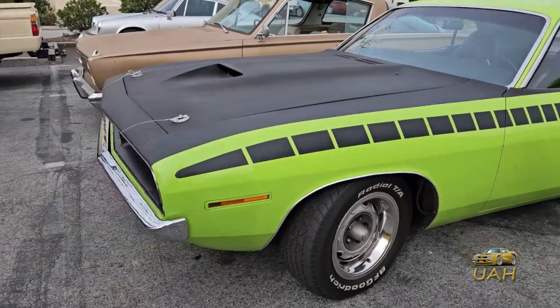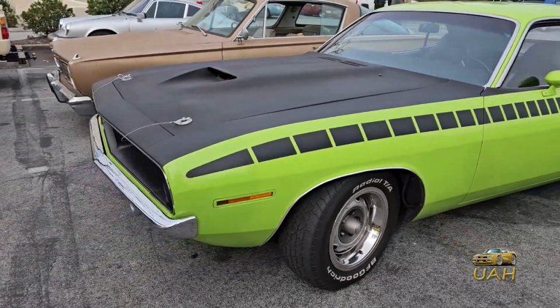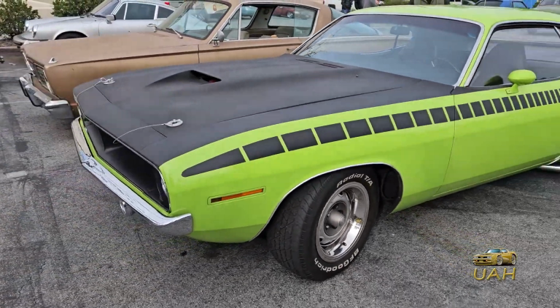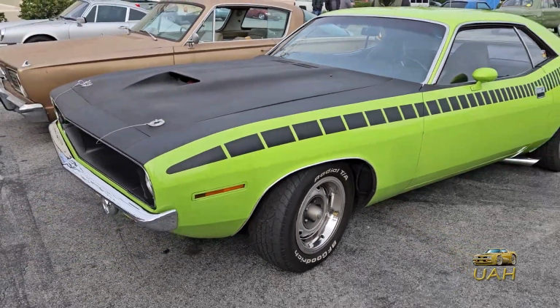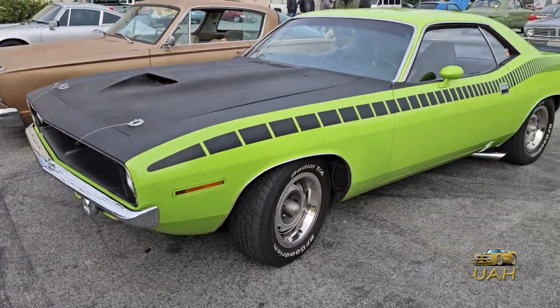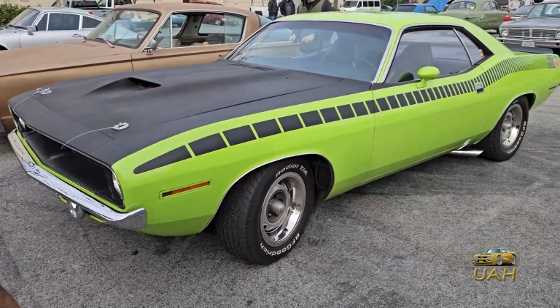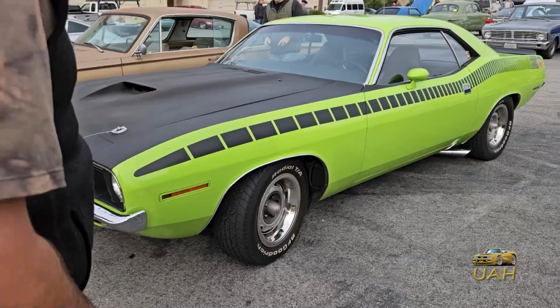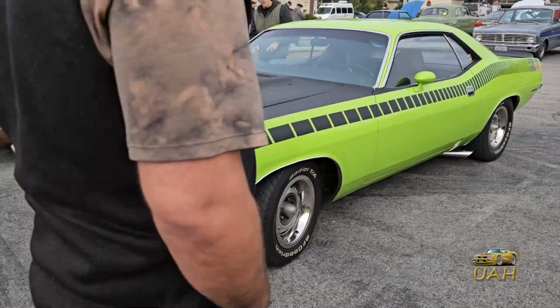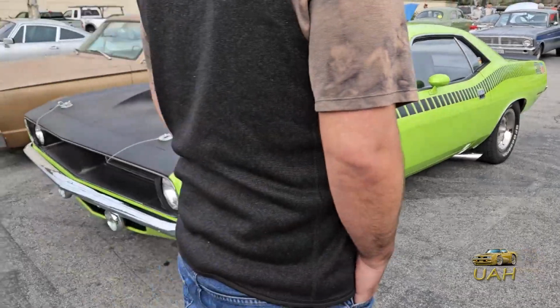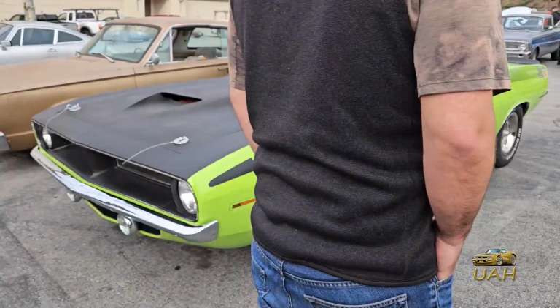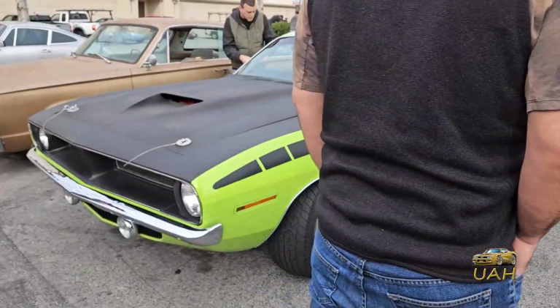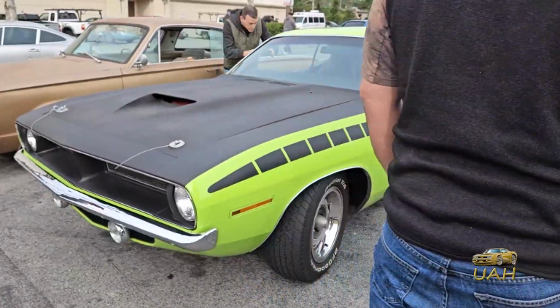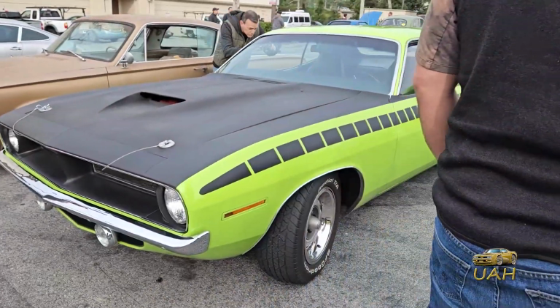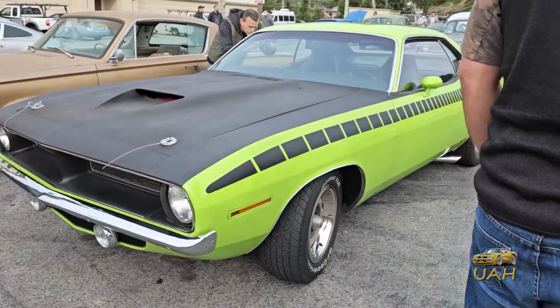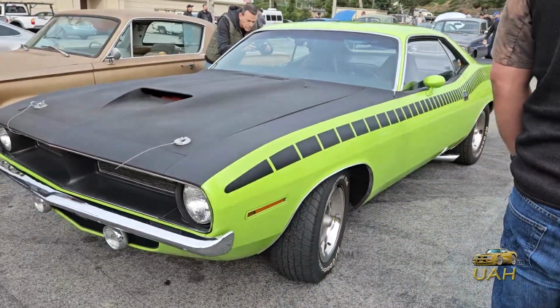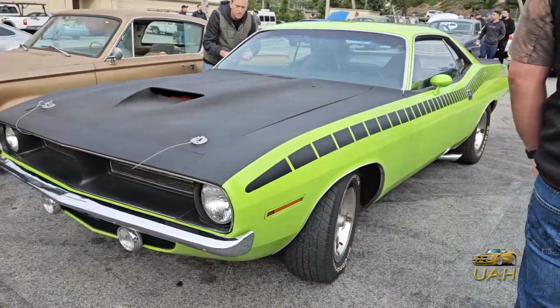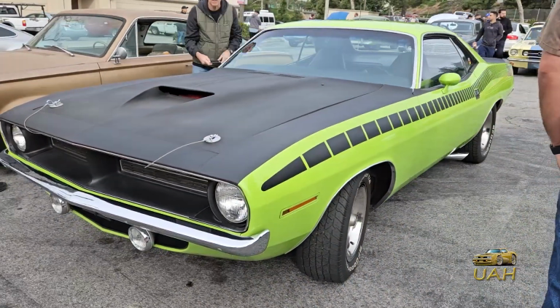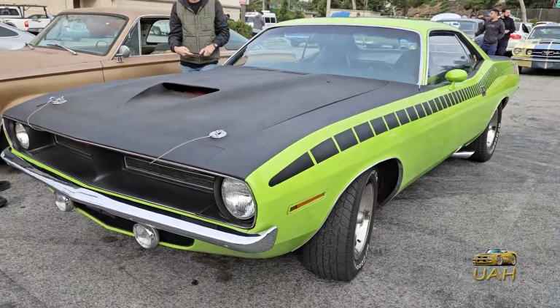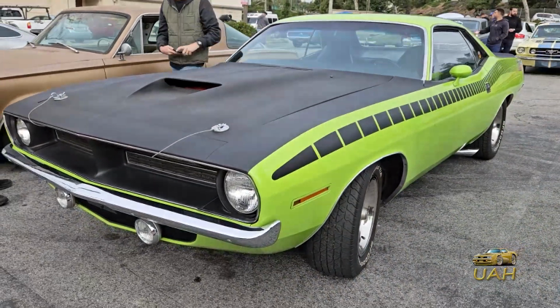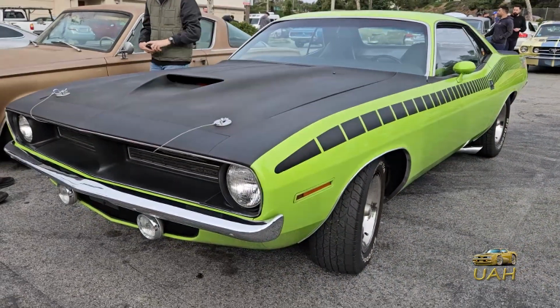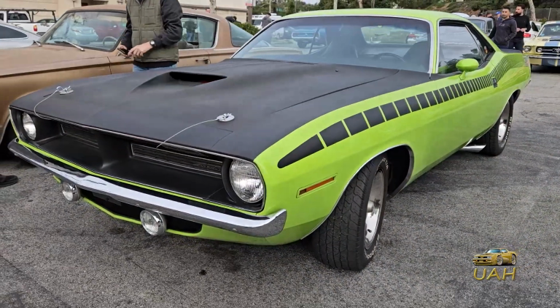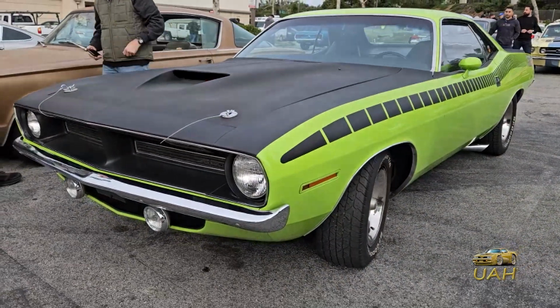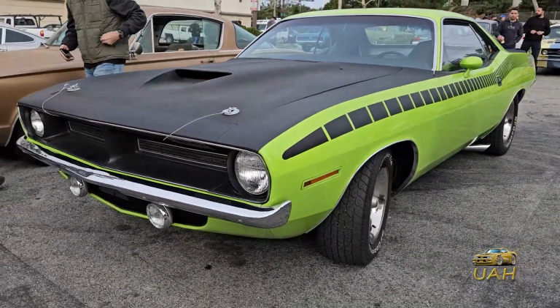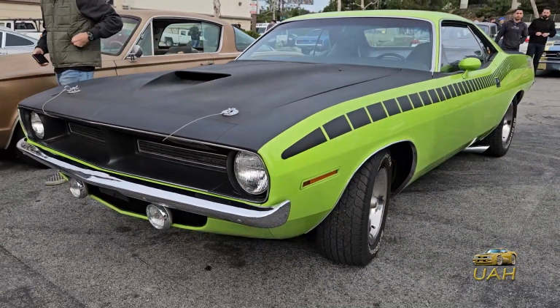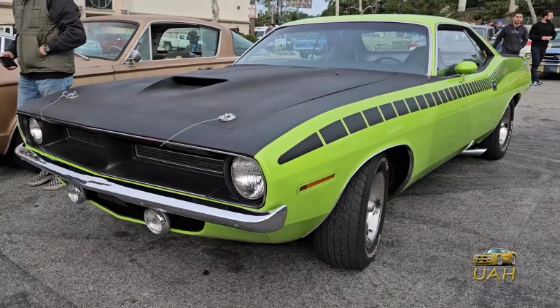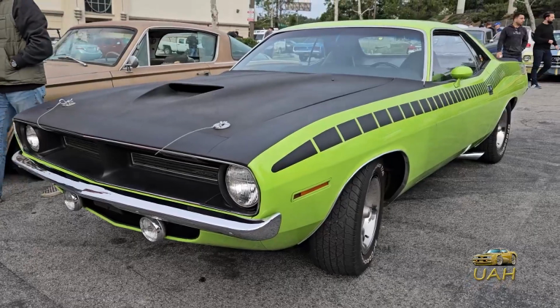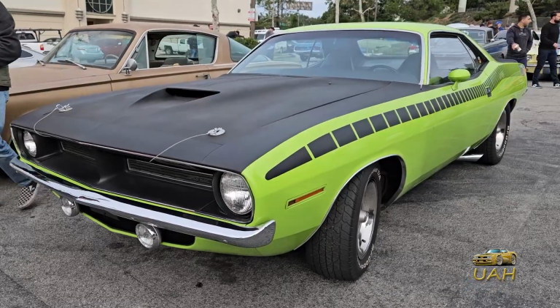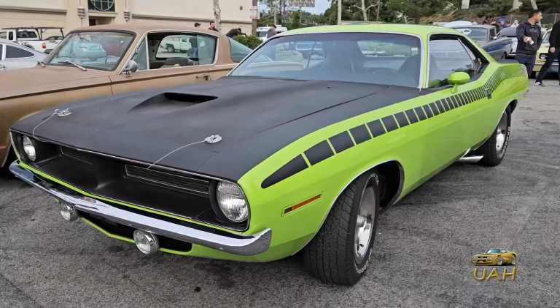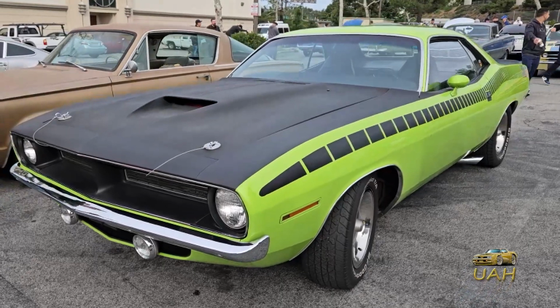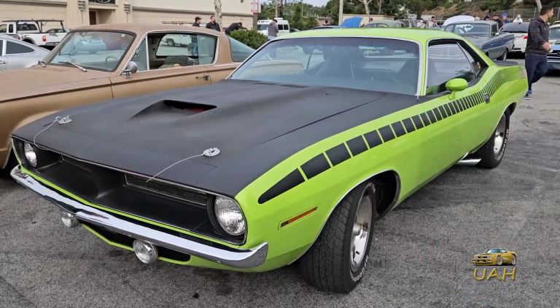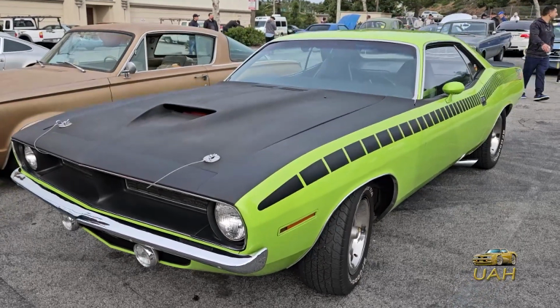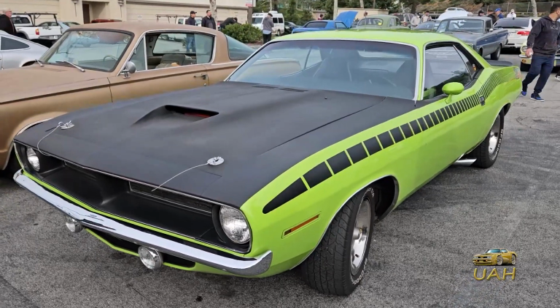Underneath the hood of the Cuda AAR lies a potent 340-cubic-inch V8 engine. This high-revving powerhouse was meticulously crafted with one goal in mind: to dominate the Trans Am racing series.